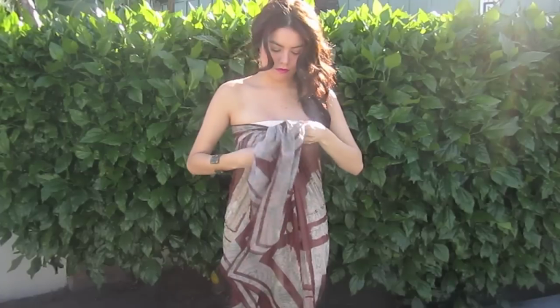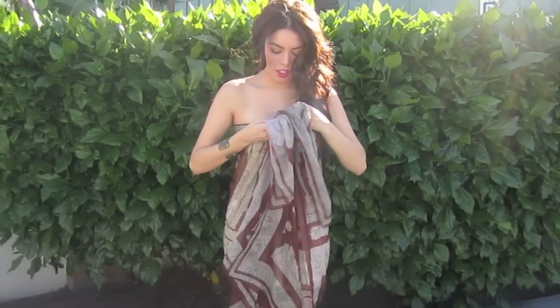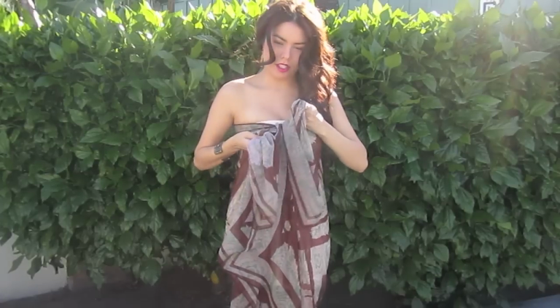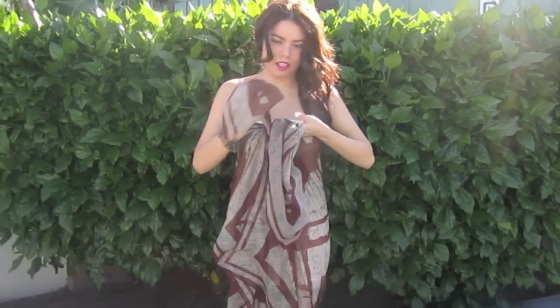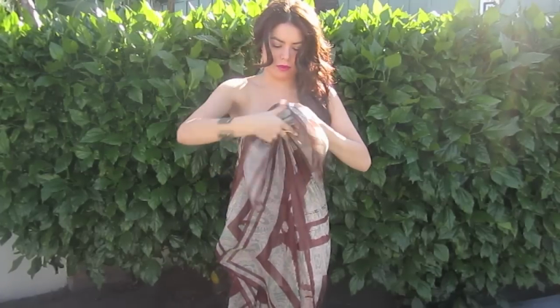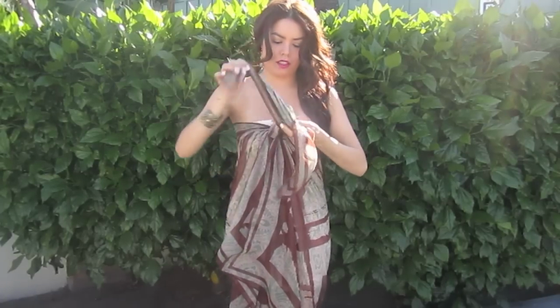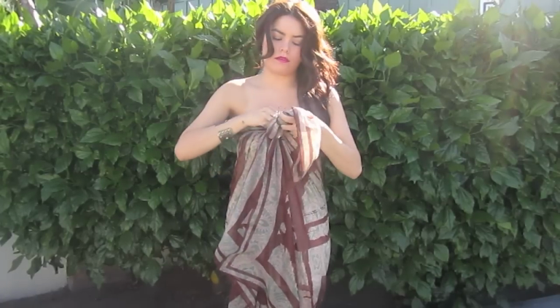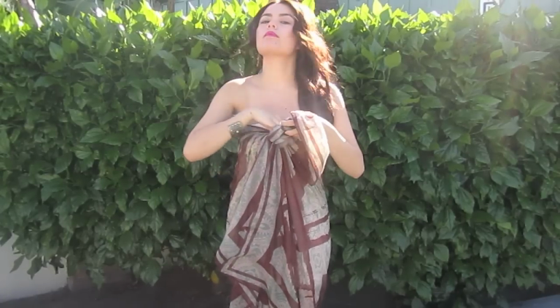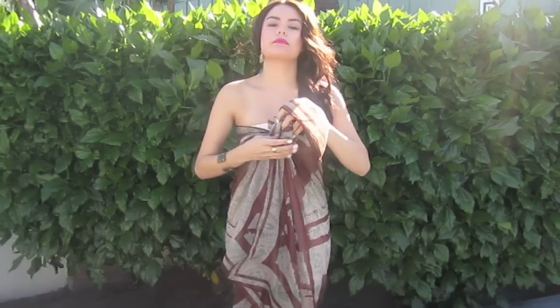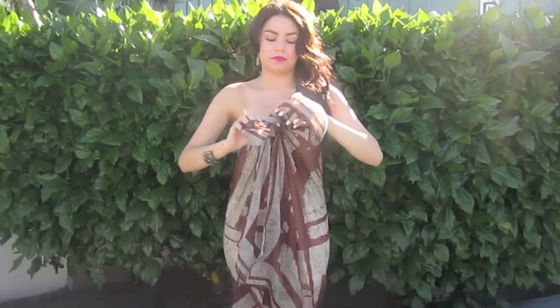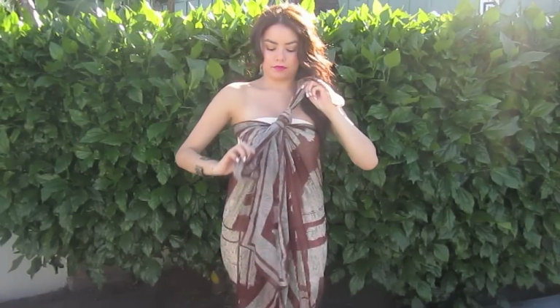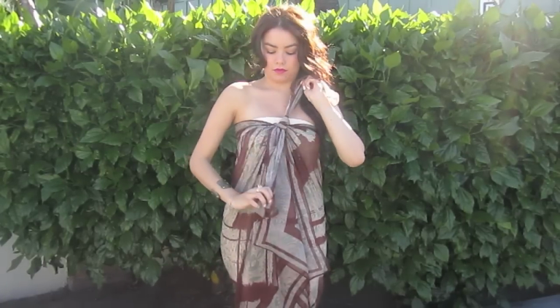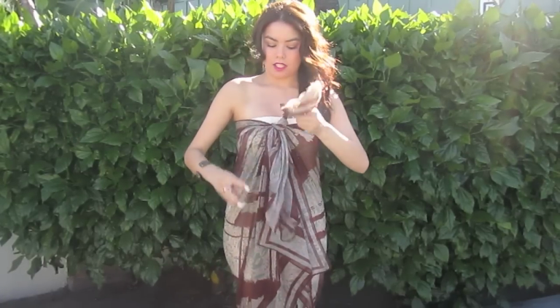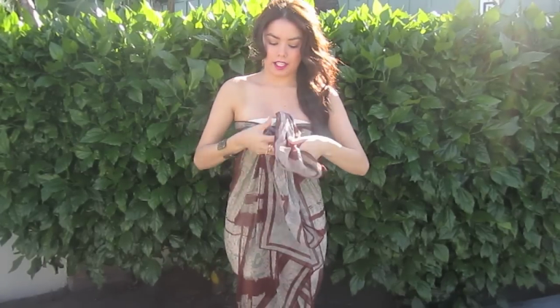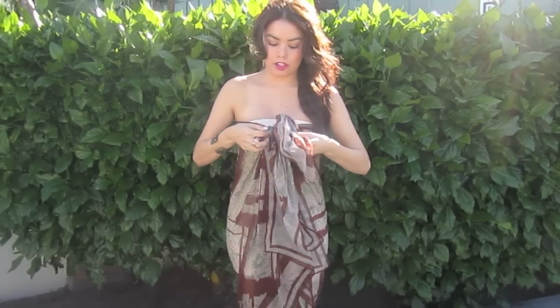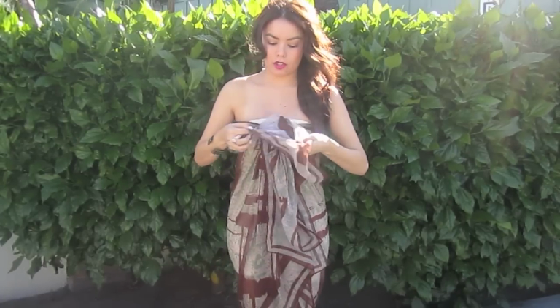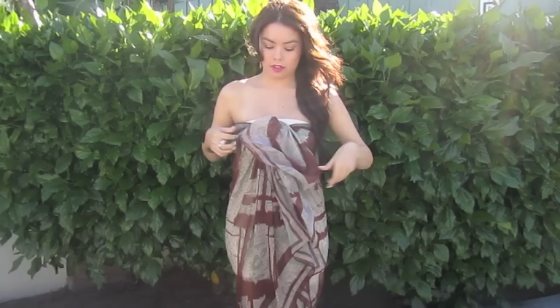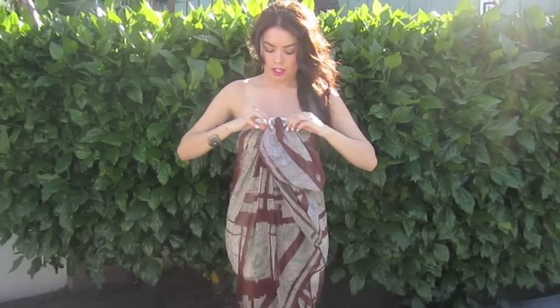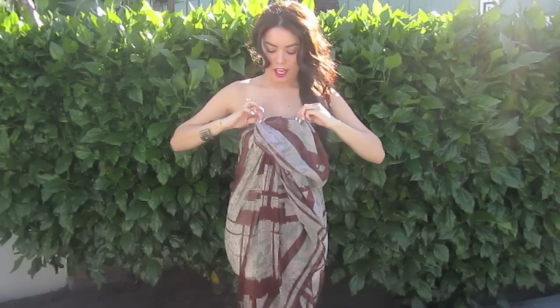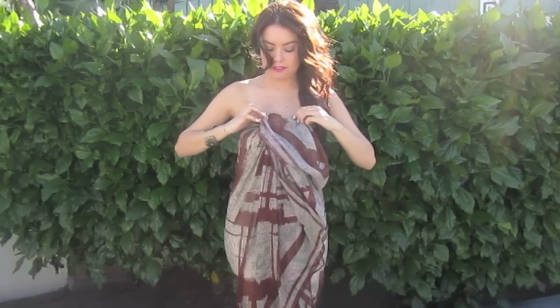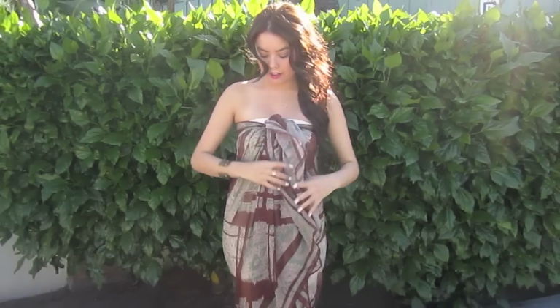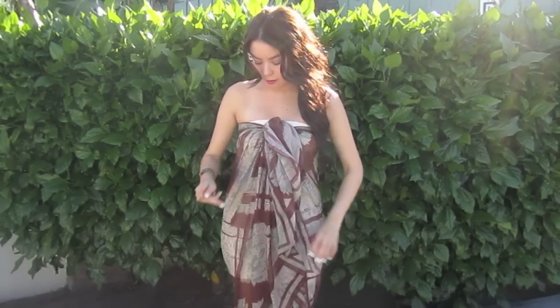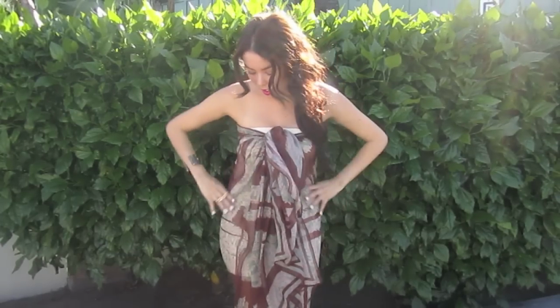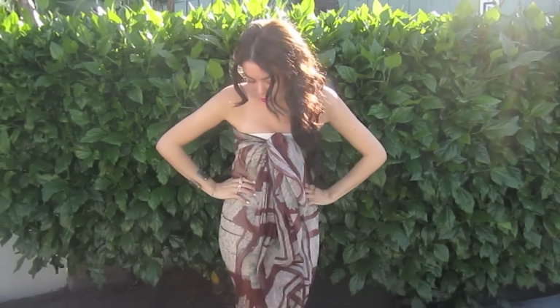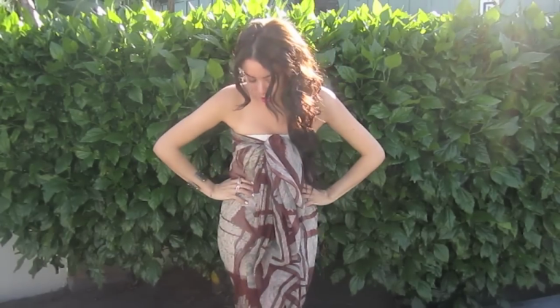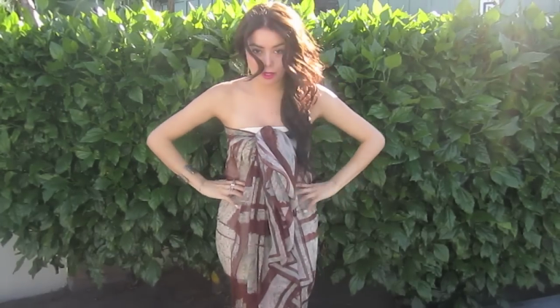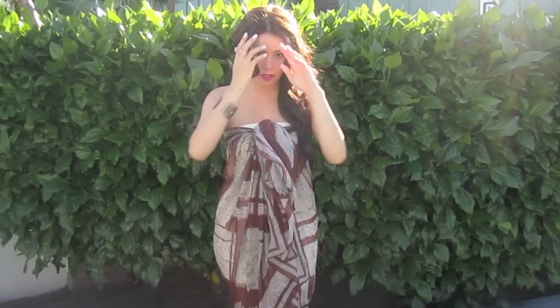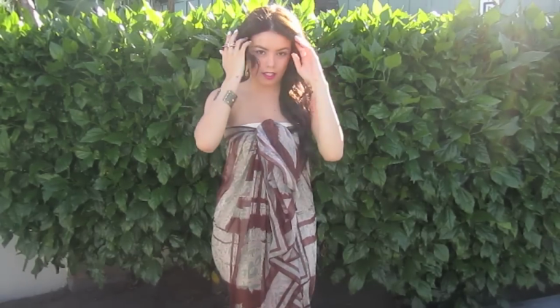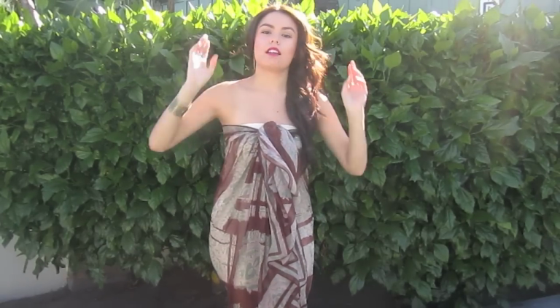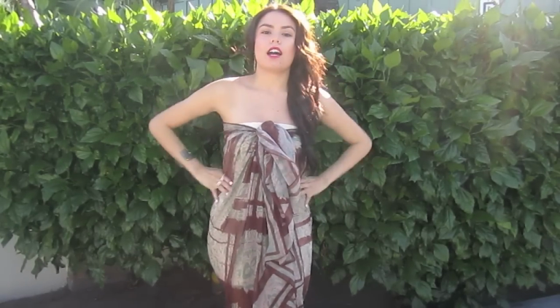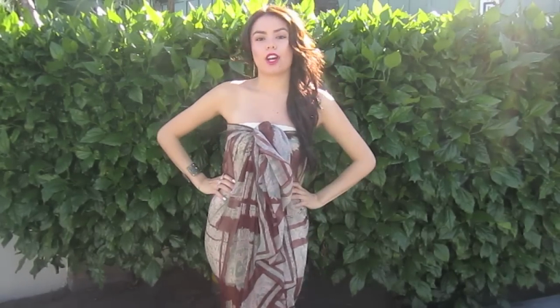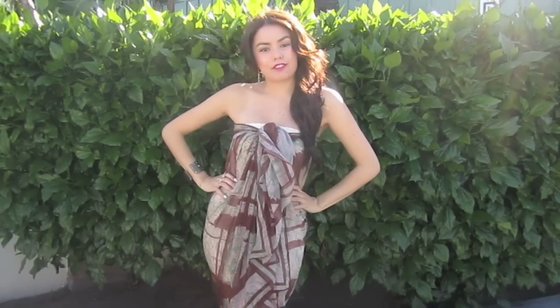And you can tie another one like so. It's very simple and you have already created a scarf dress.